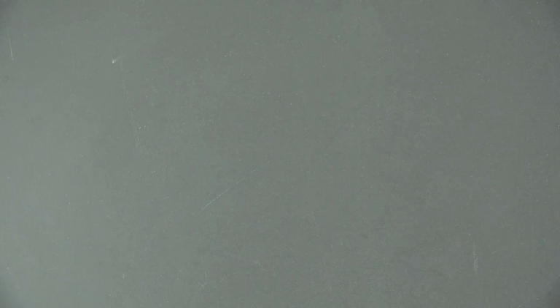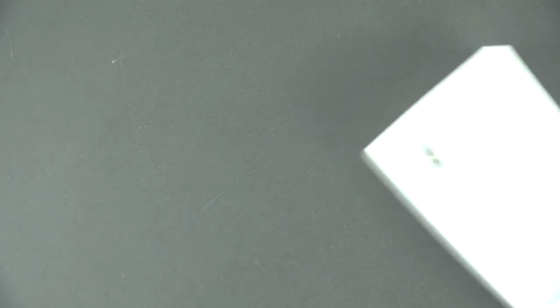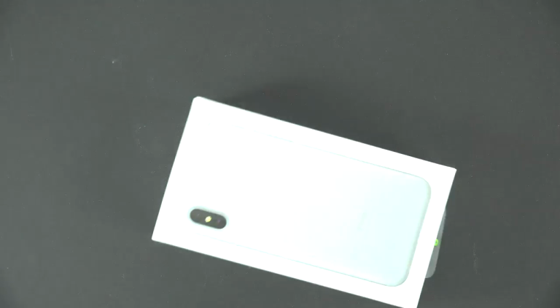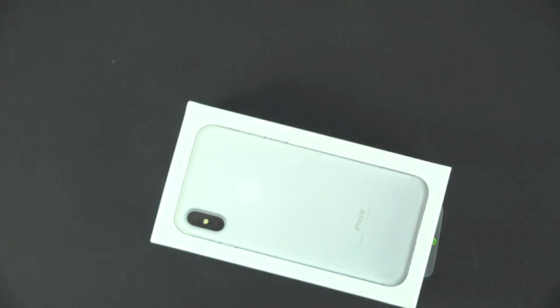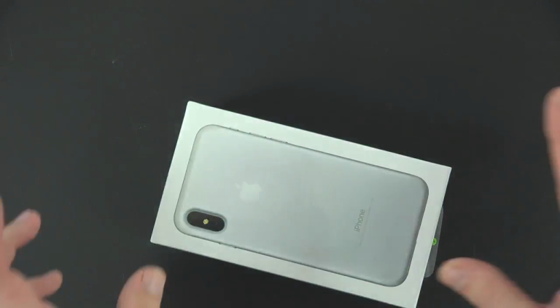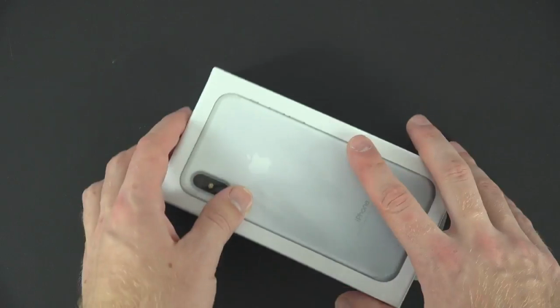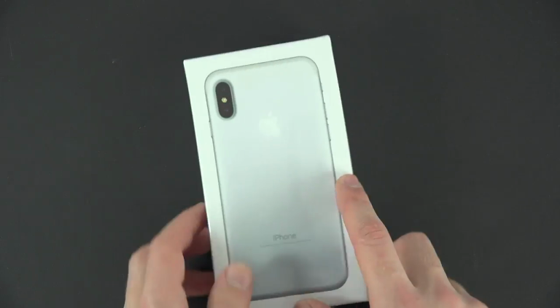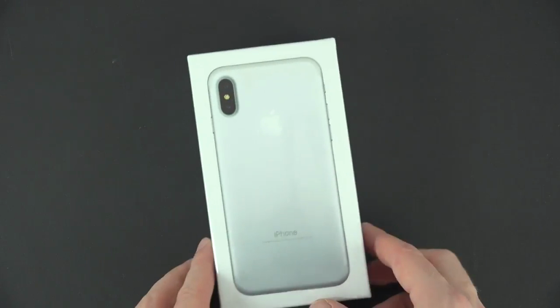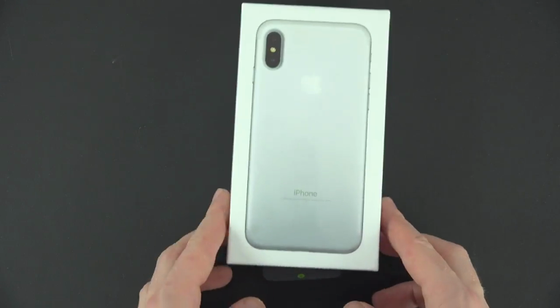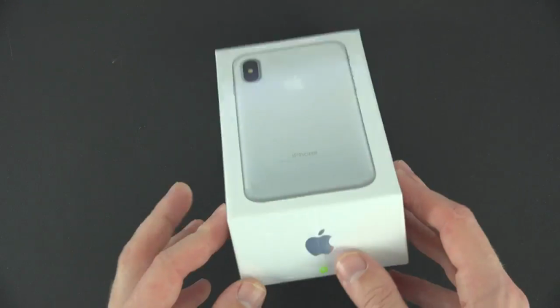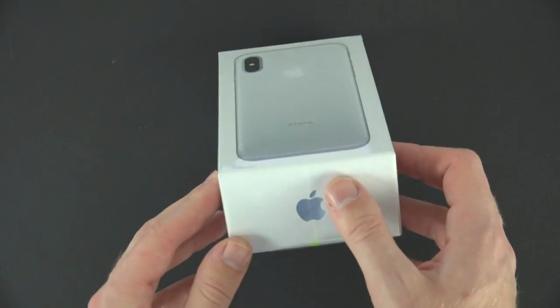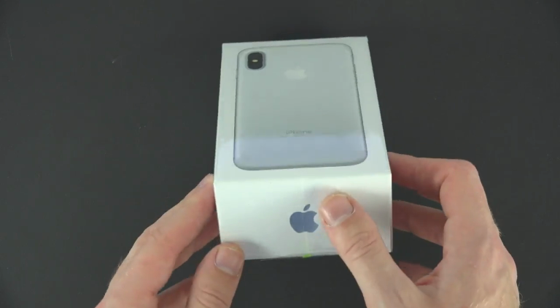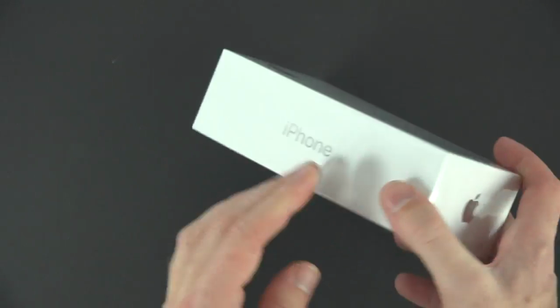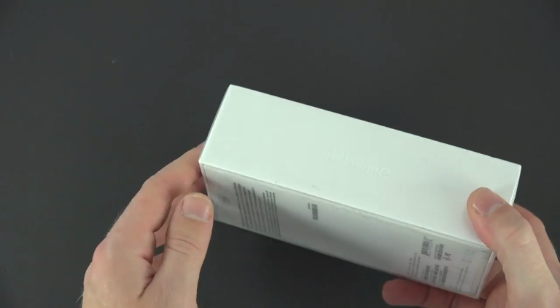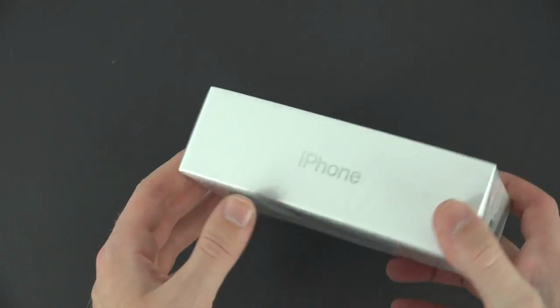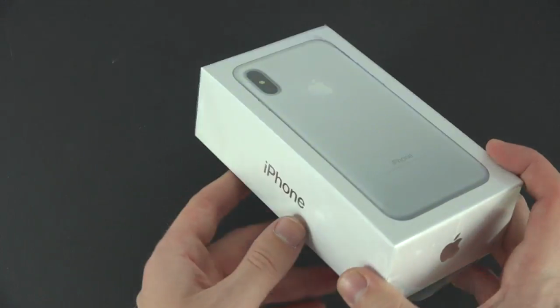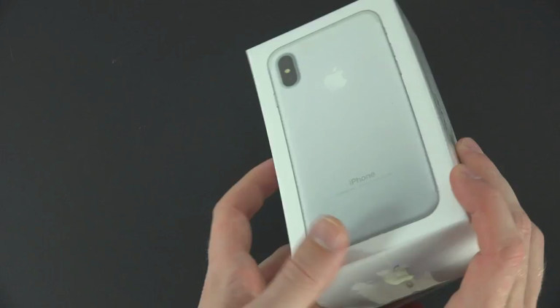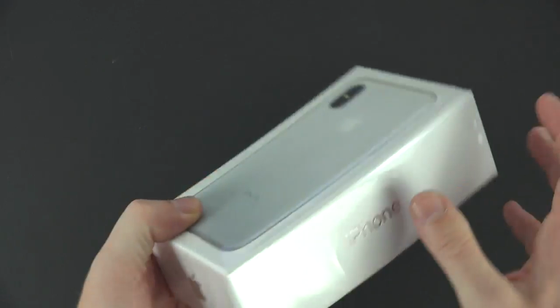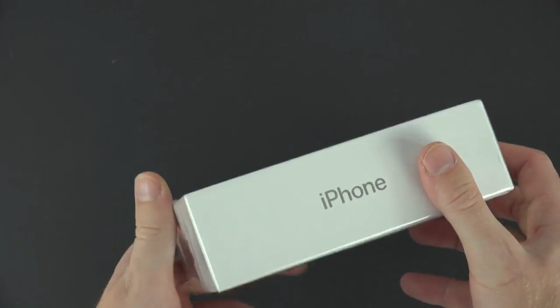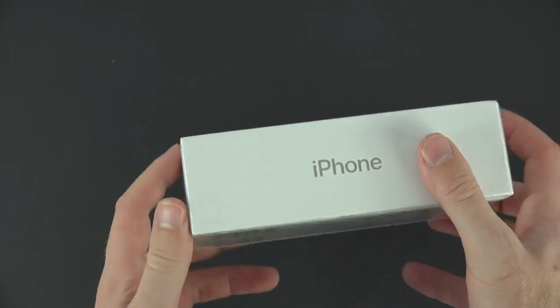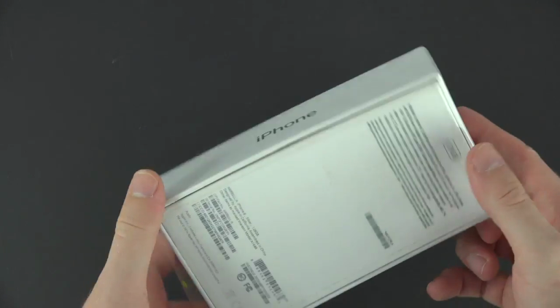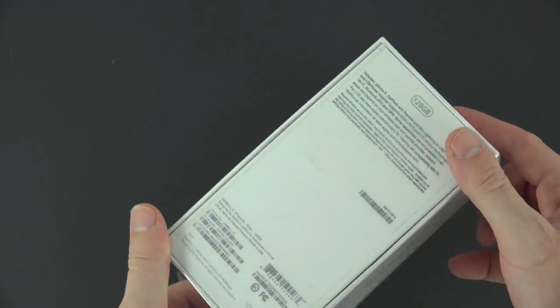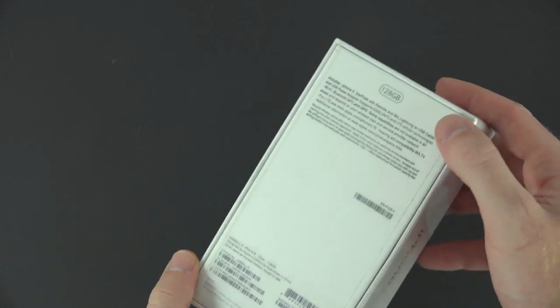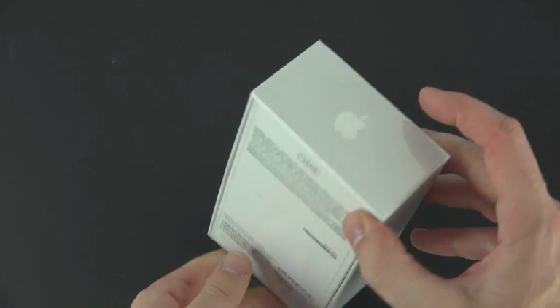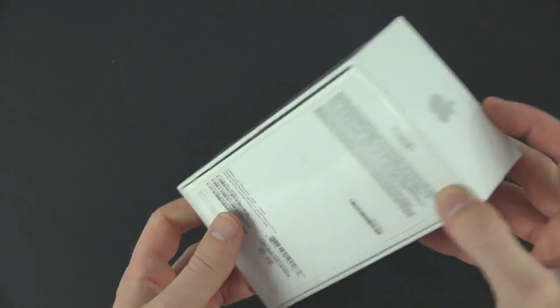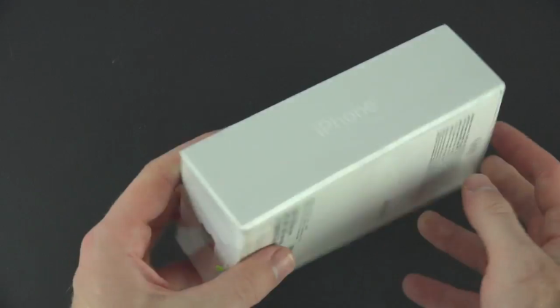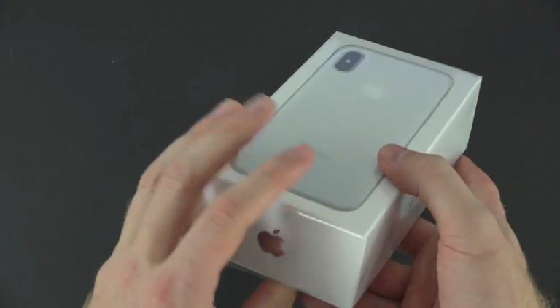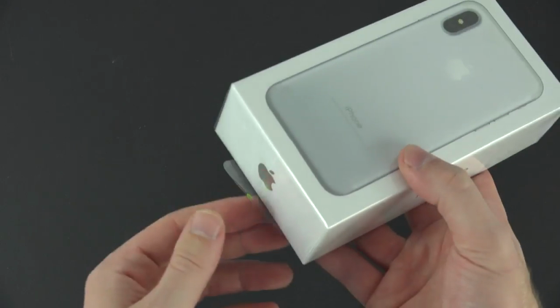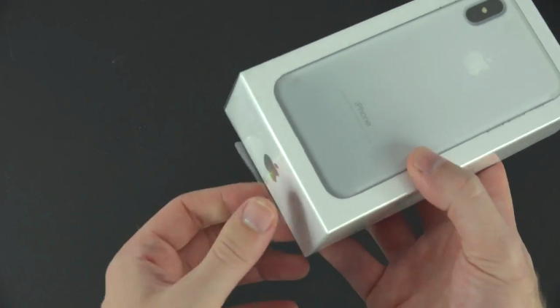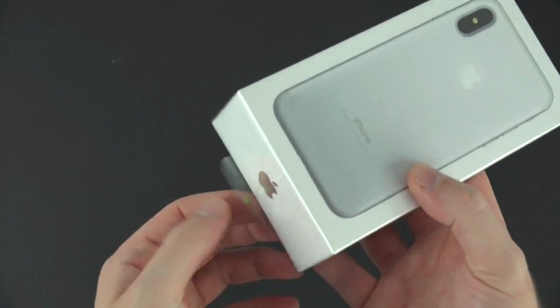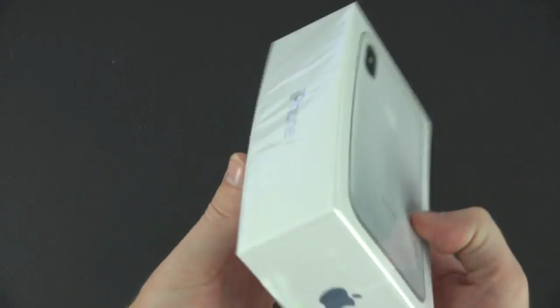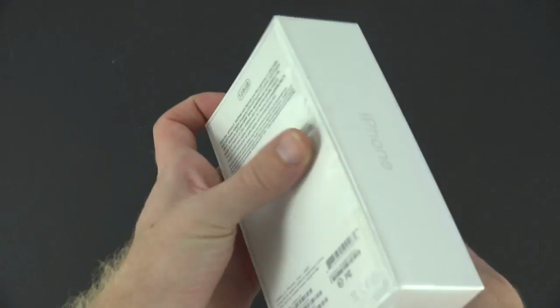What's up everyone, this is PhoneCoverage and today we have a super exciting unboxing of the very hyped iPhone 8. We are going to take a look at what's inside the box and take a look at the iPhone 8 itself.